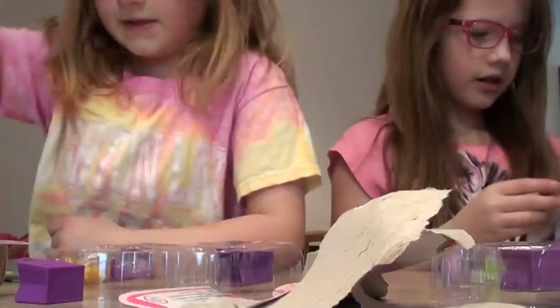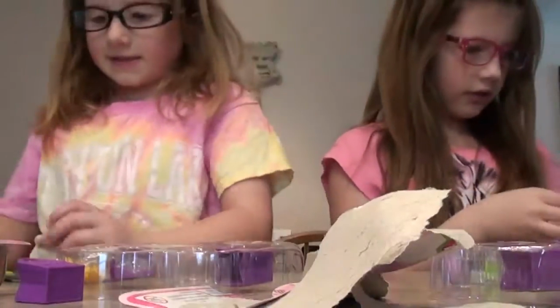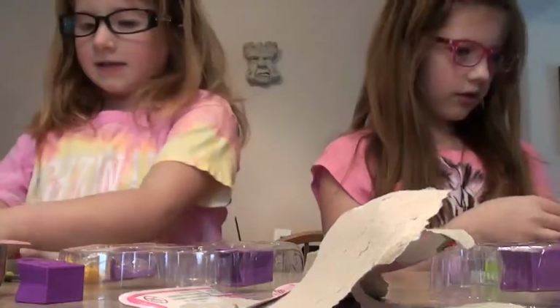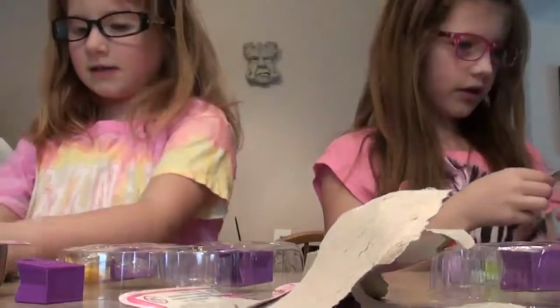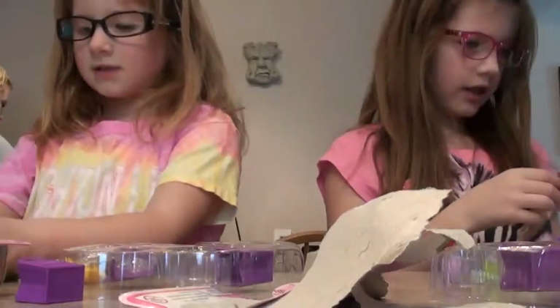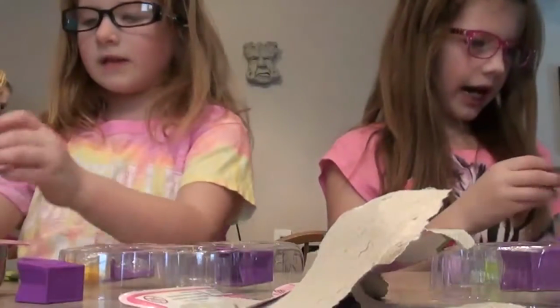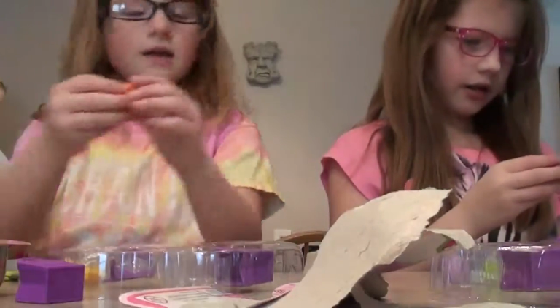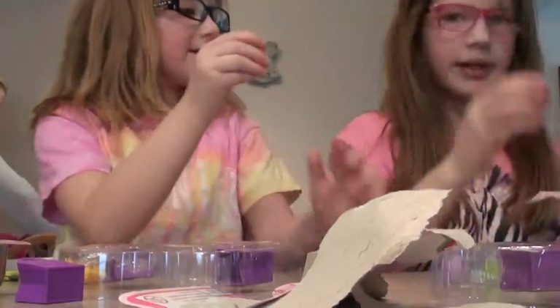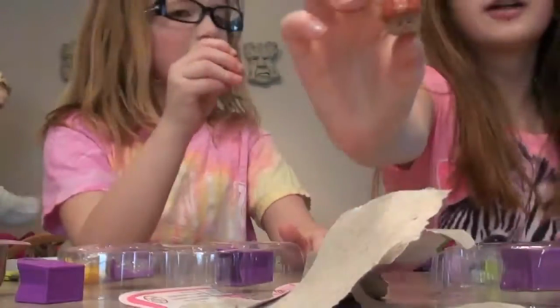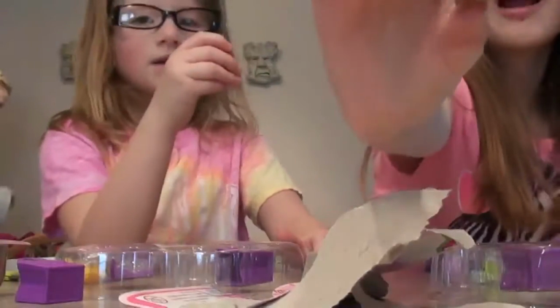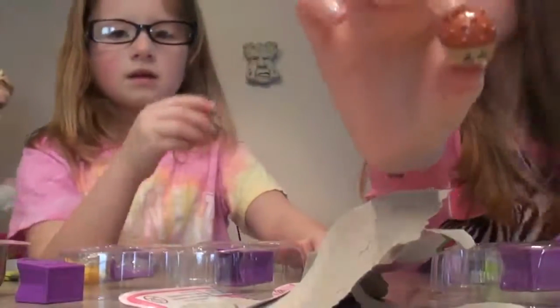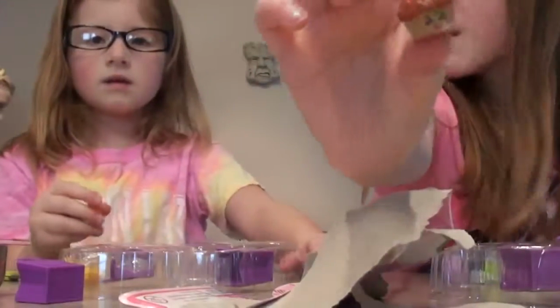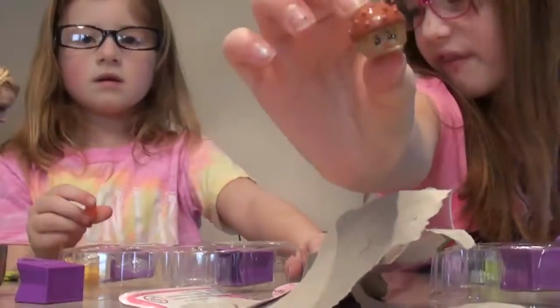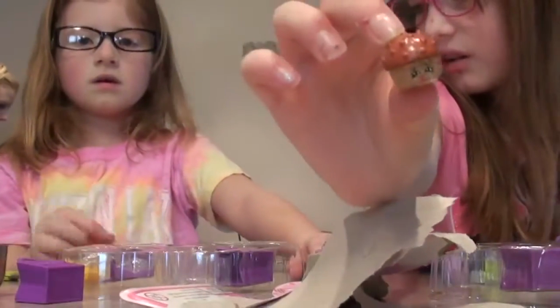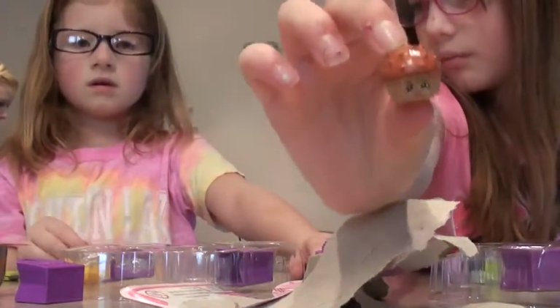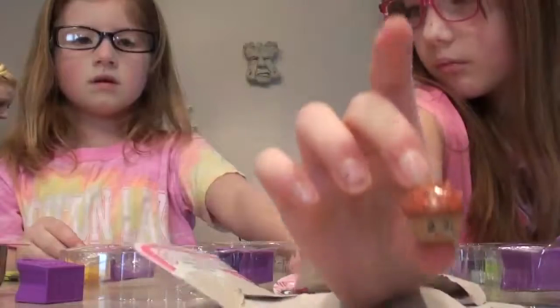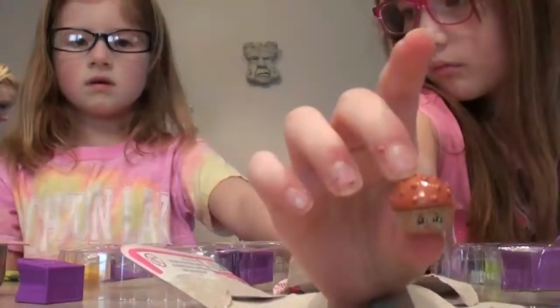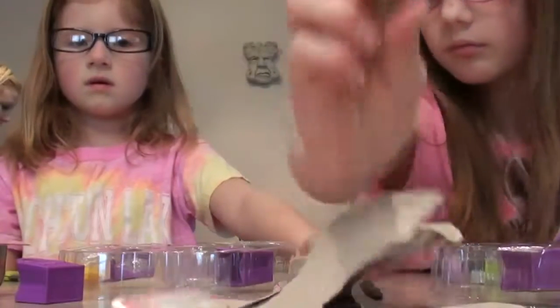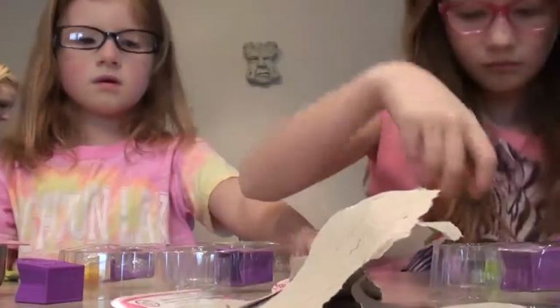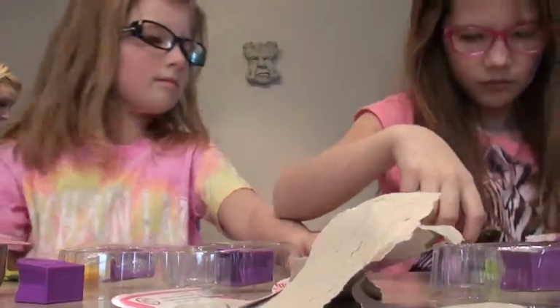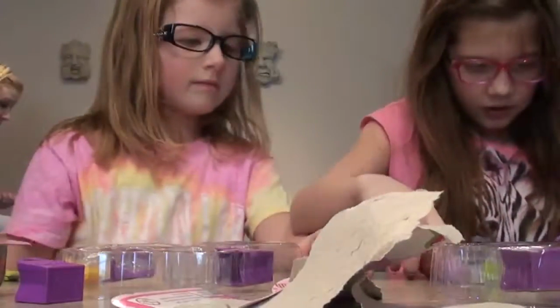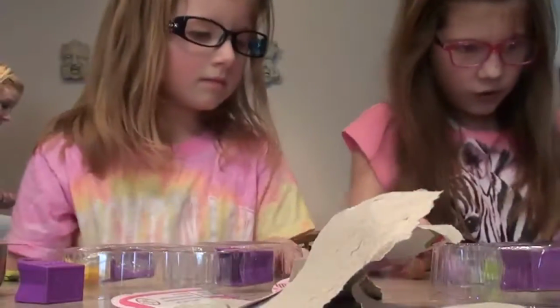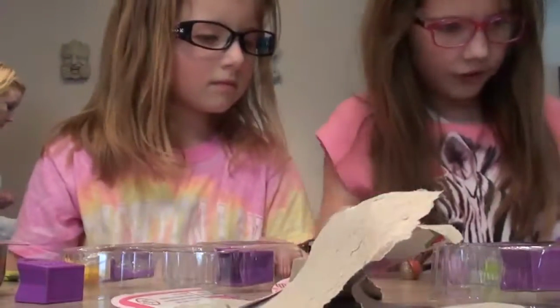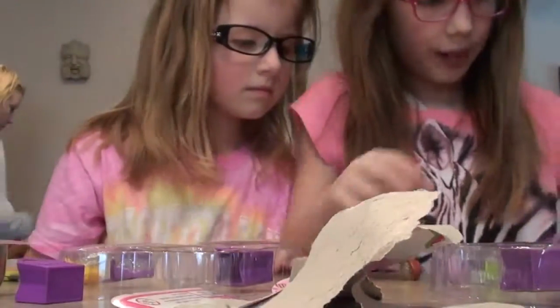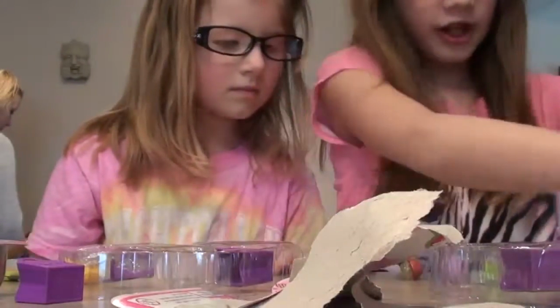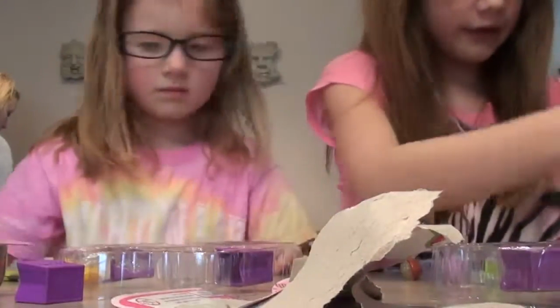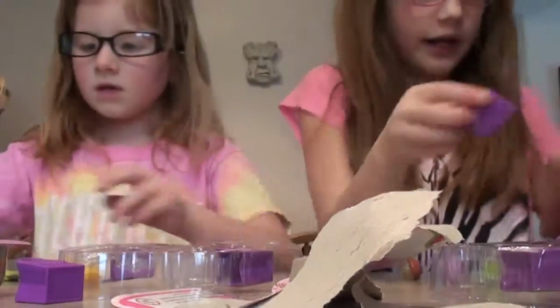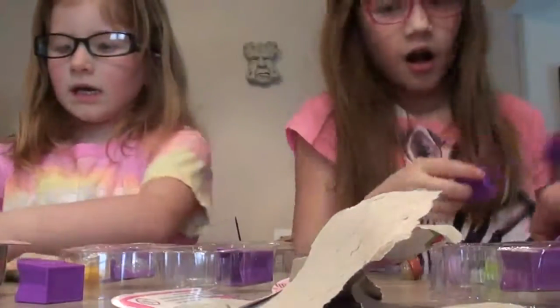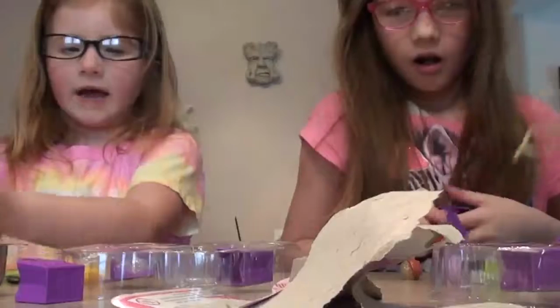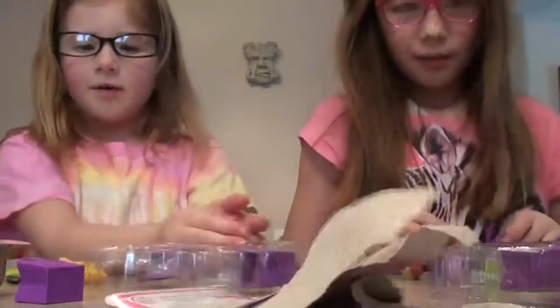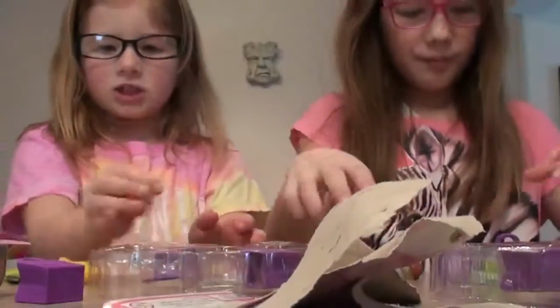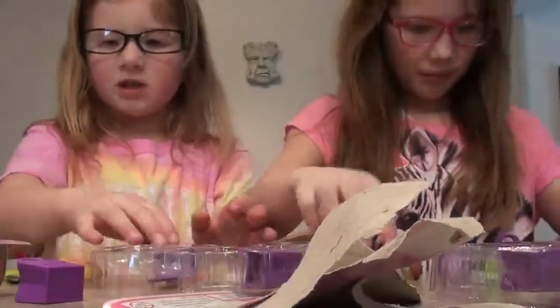What did you get, Julia? Mini muffins — I got mini muffins. There you go. So that's all my Shopkins, and I have all my Shopkins.